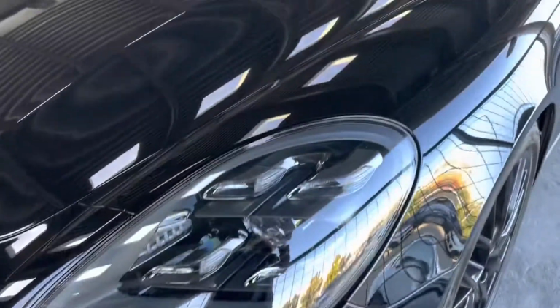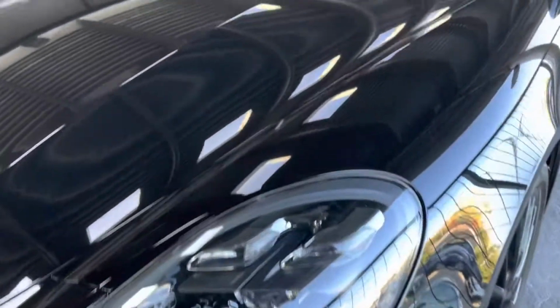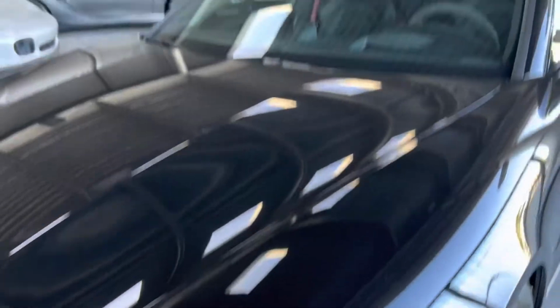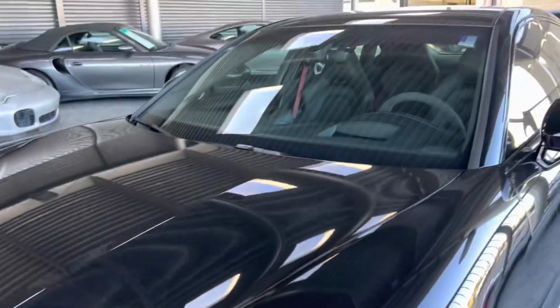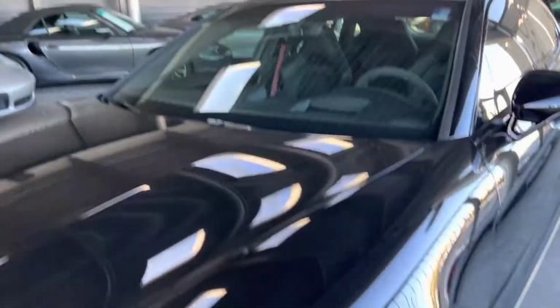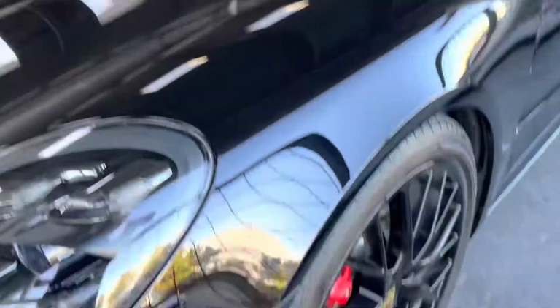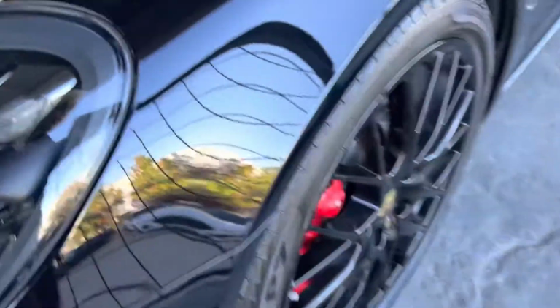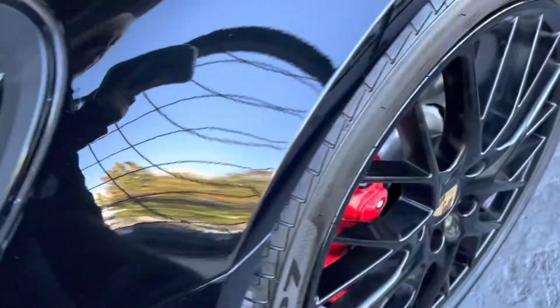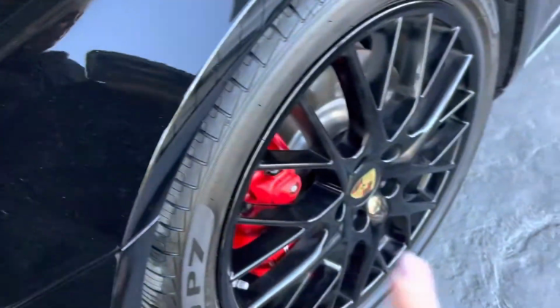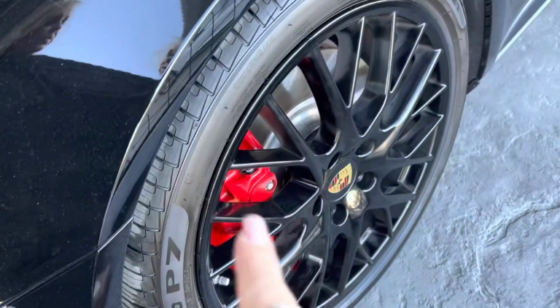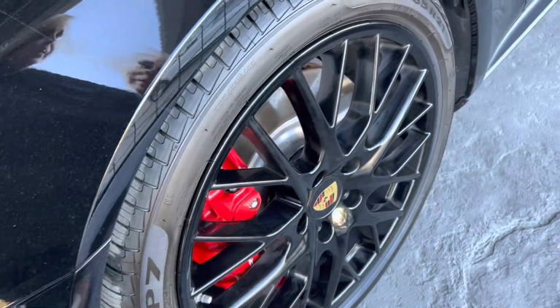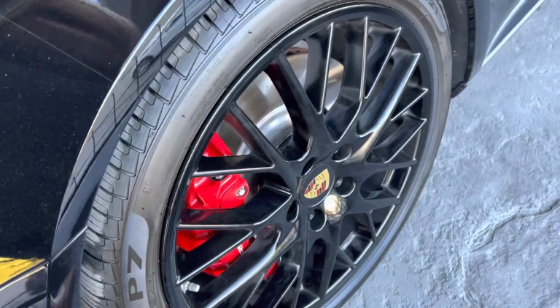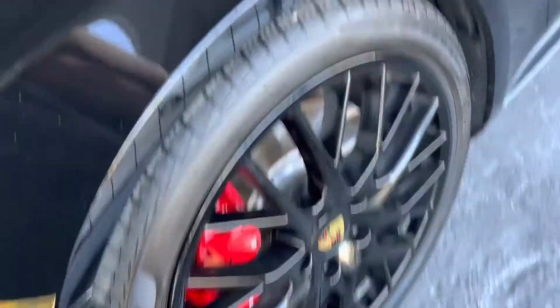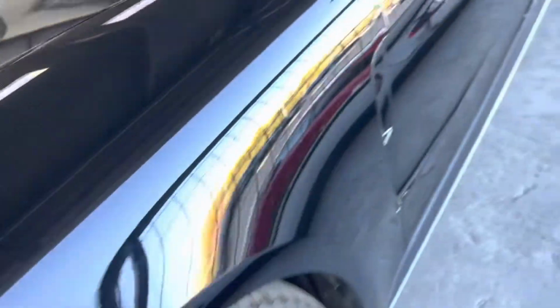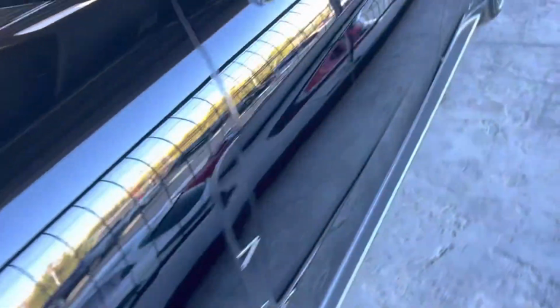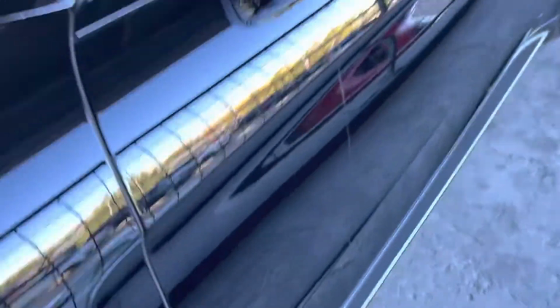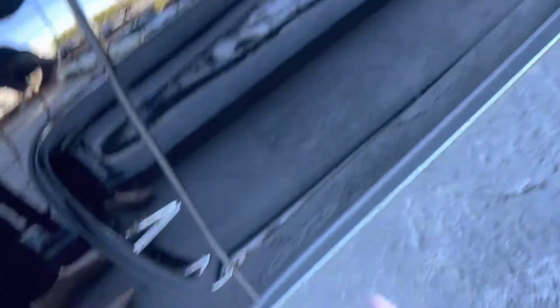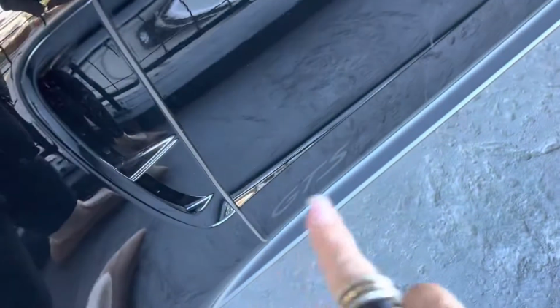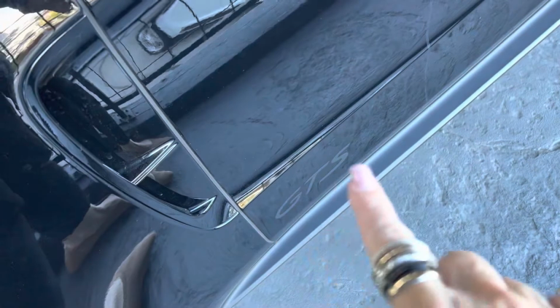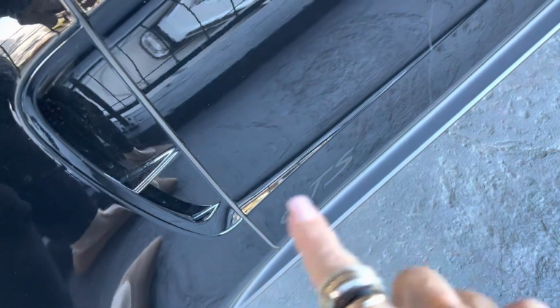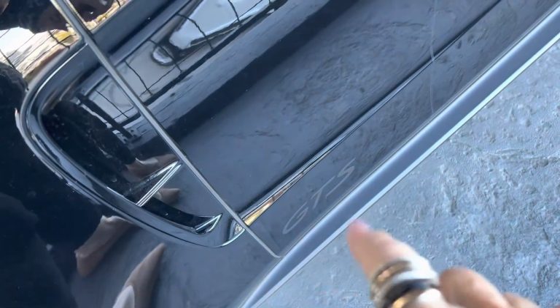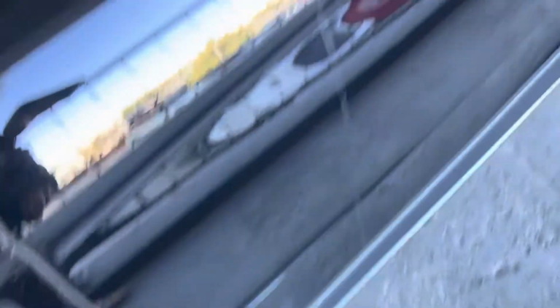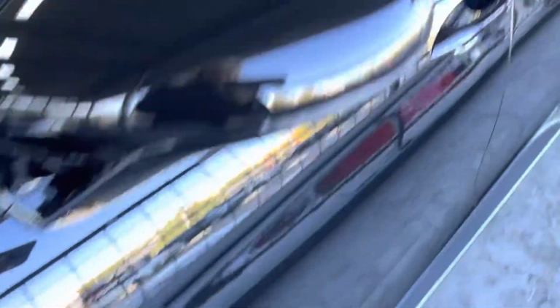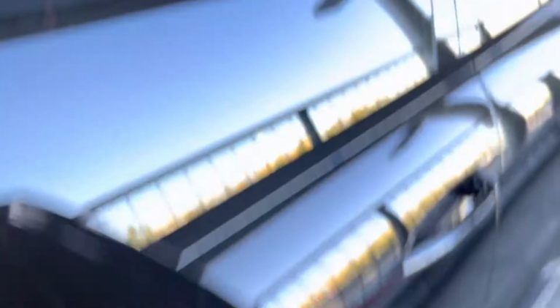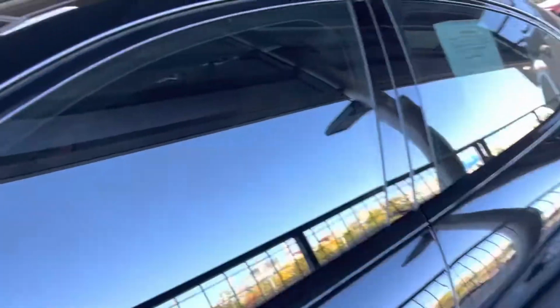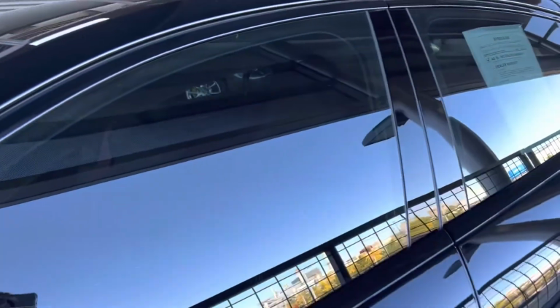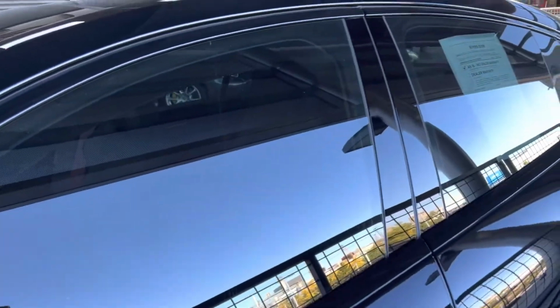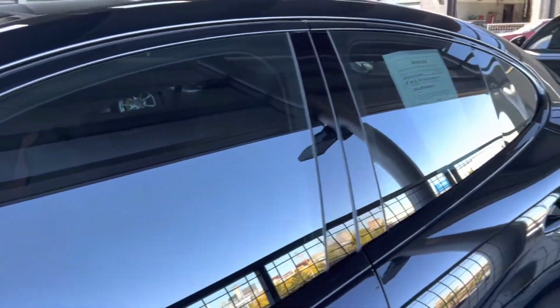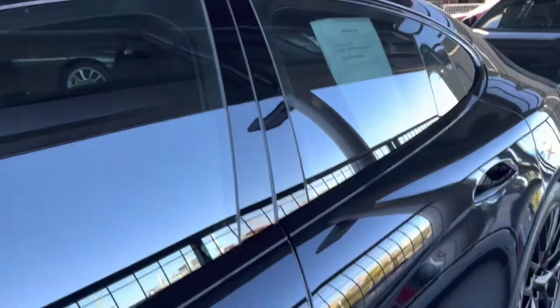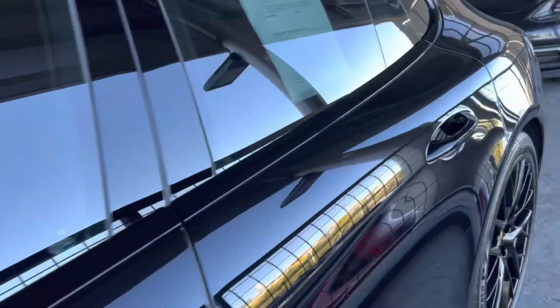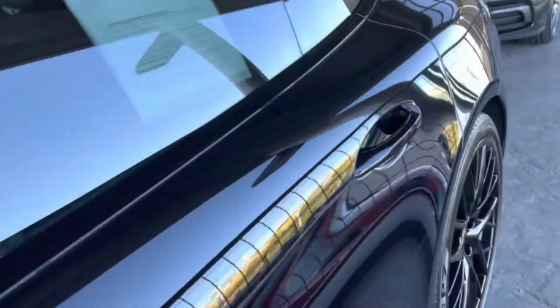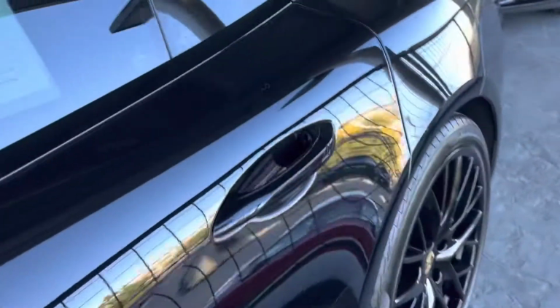The Panamera is so good in black, it just is. And this one has pops of red — you've got the red brake calipers with the steel brakes. The GTS badging is very subtle right there. And by the way, the windows are tinted, and you are going to see red seatbelts inside.